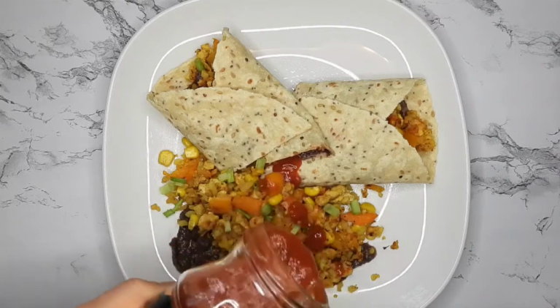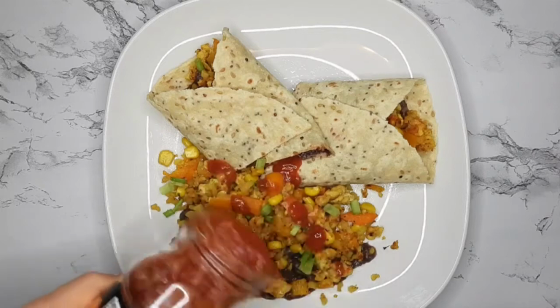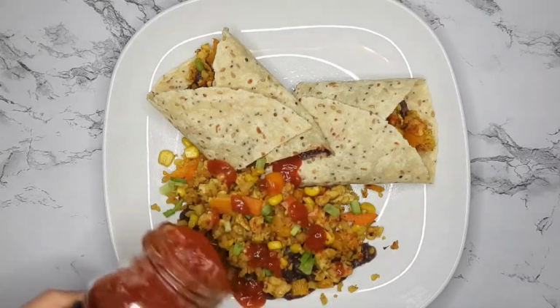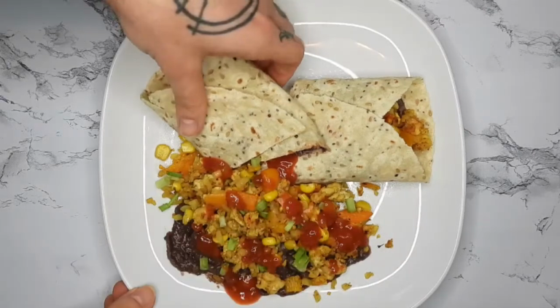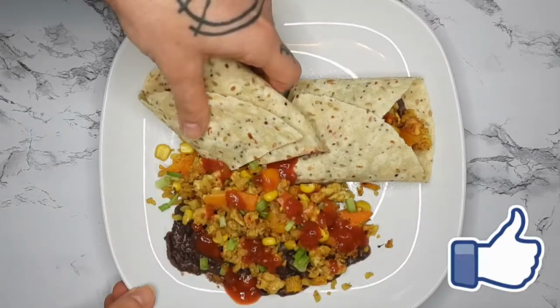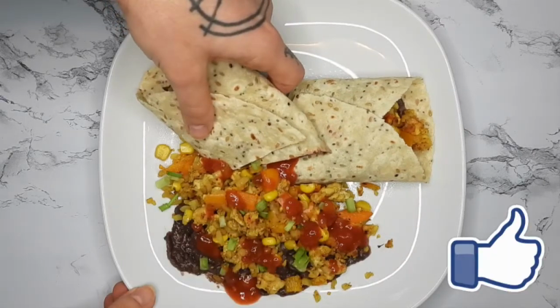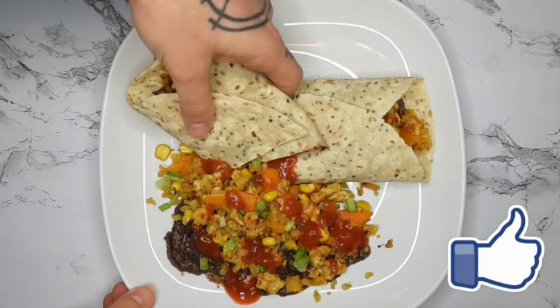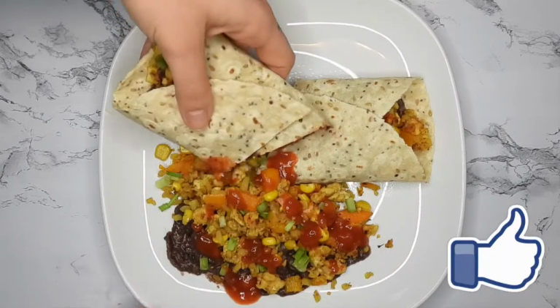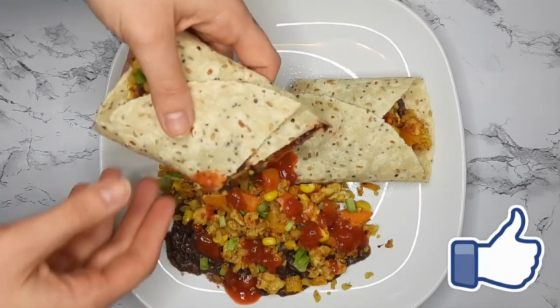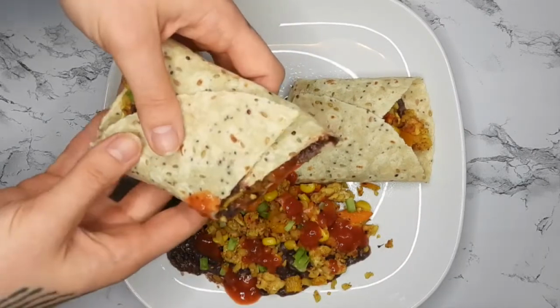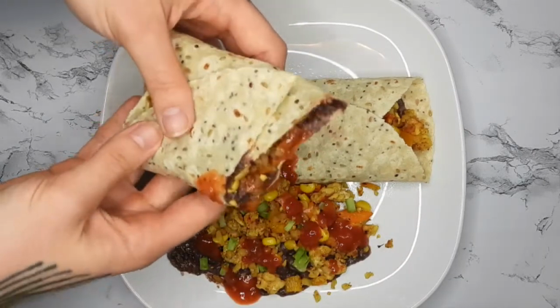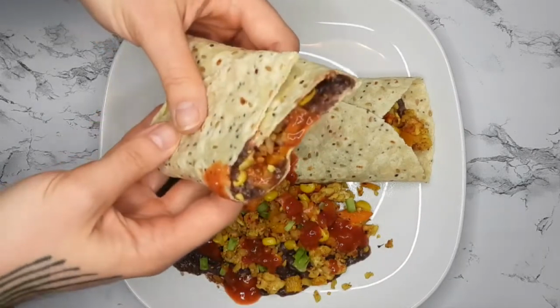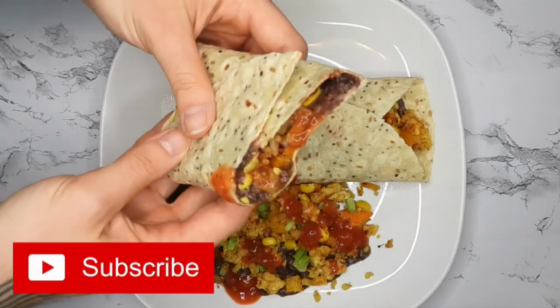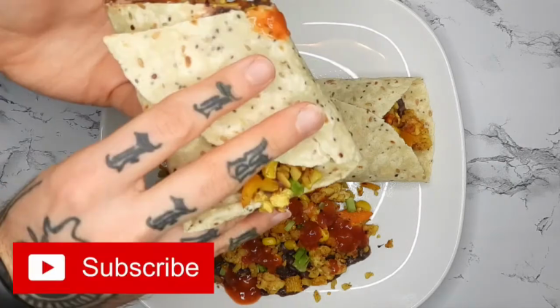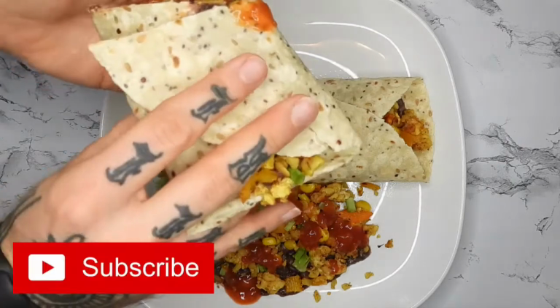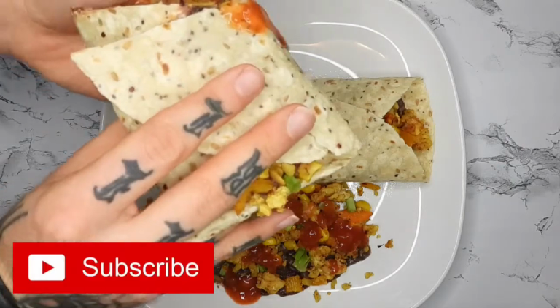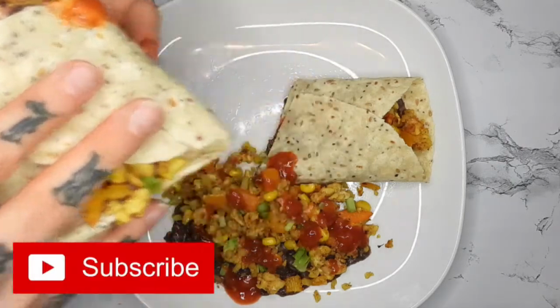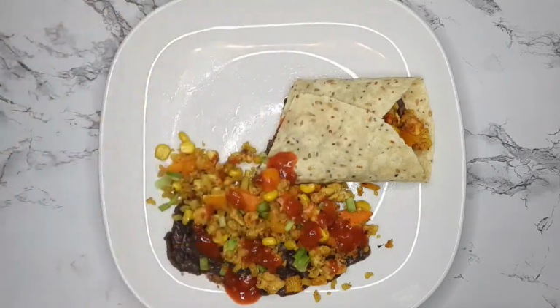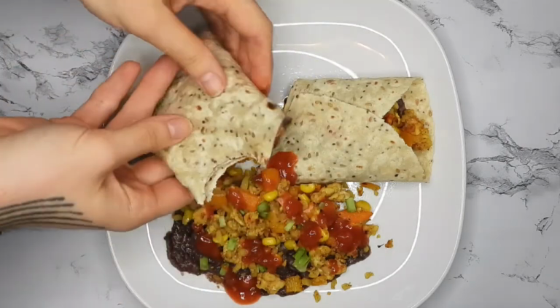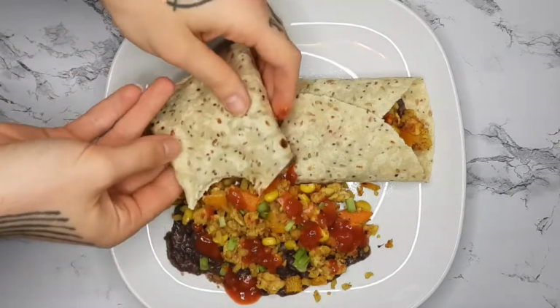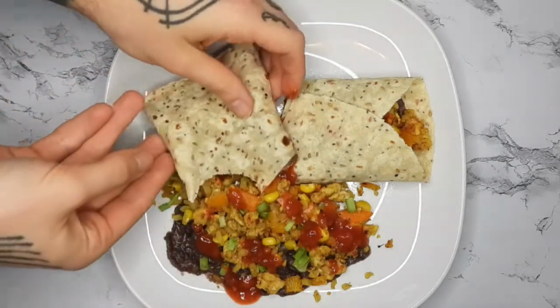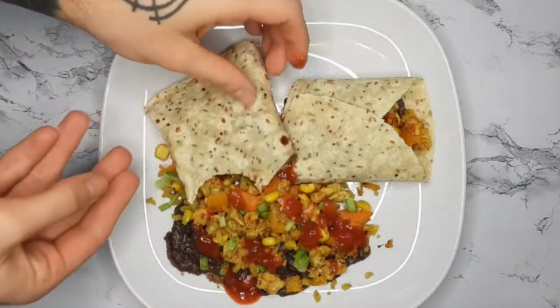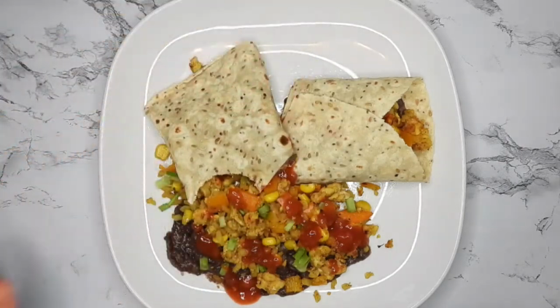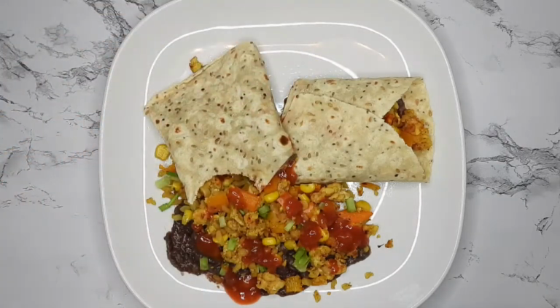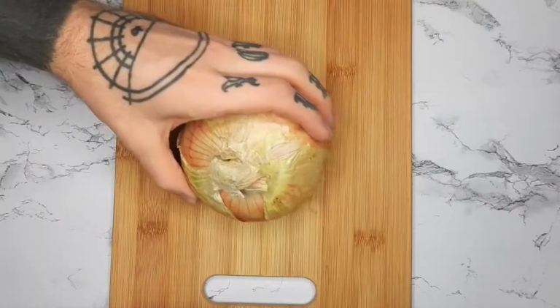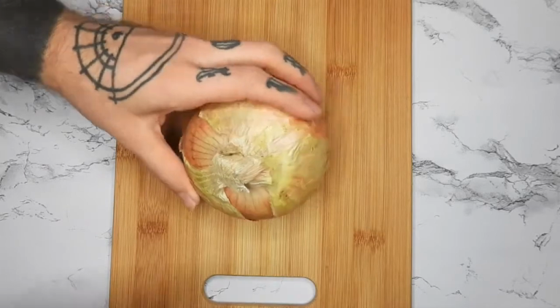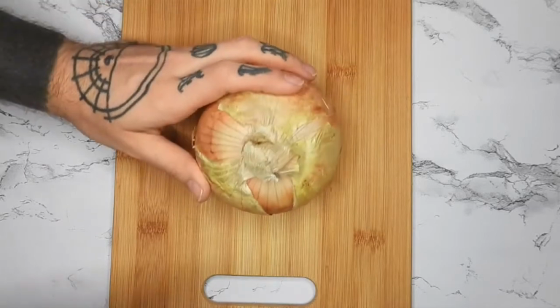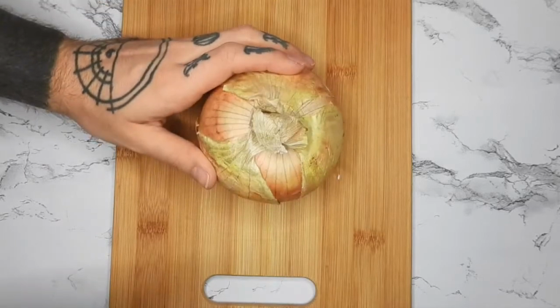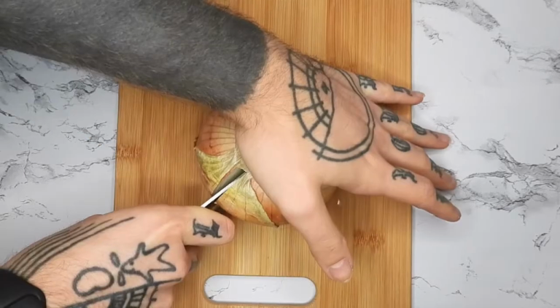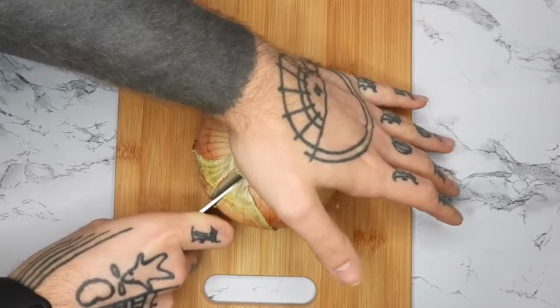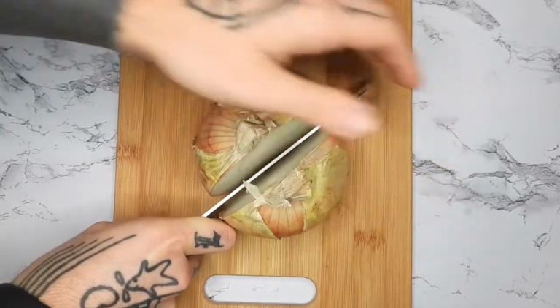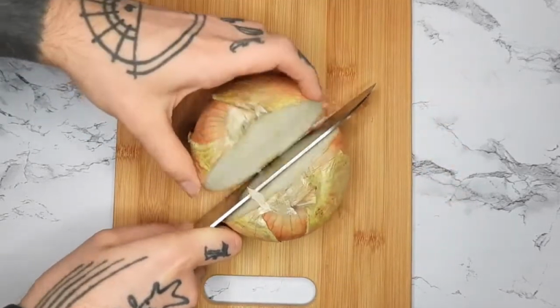Hey guys, I'm back with another easy vegan dinner. This is a high protein, not super traditional but very good burrito. I'm starting off by chopping up an onion.